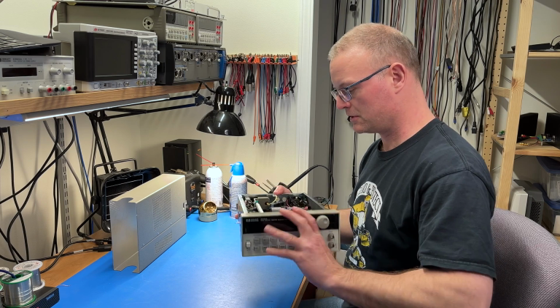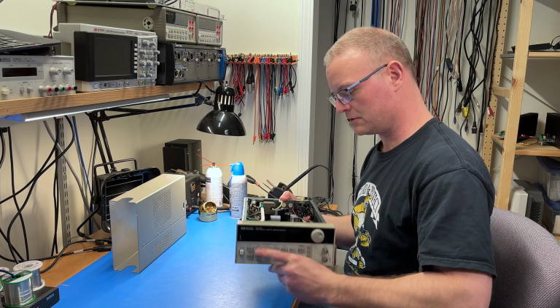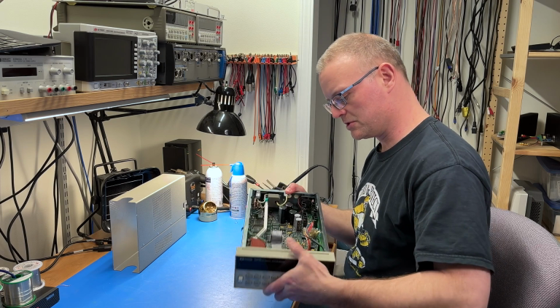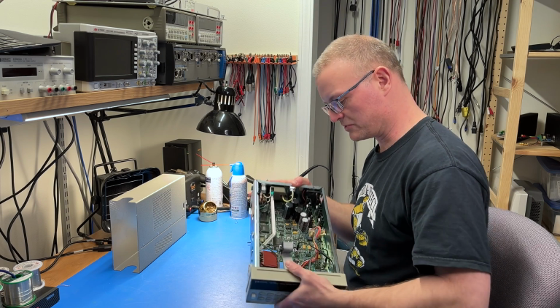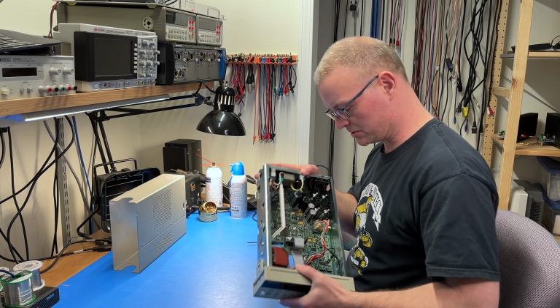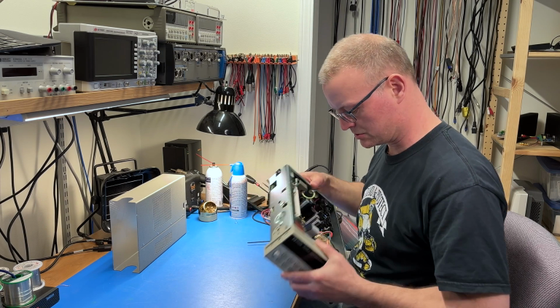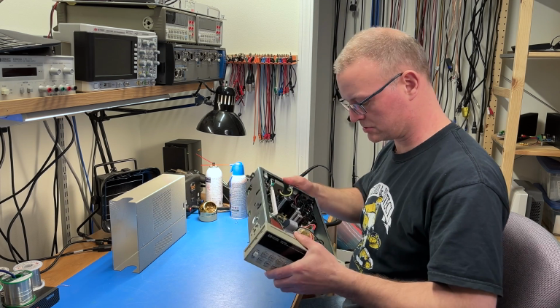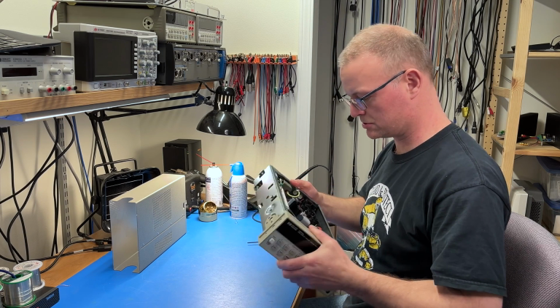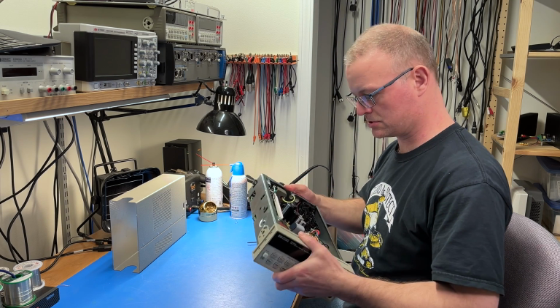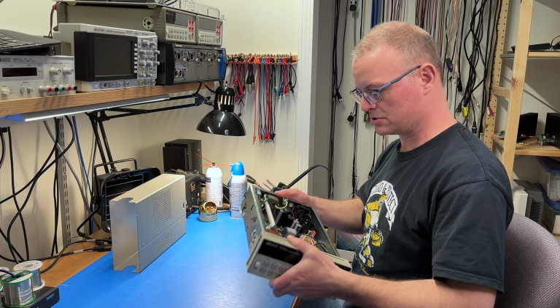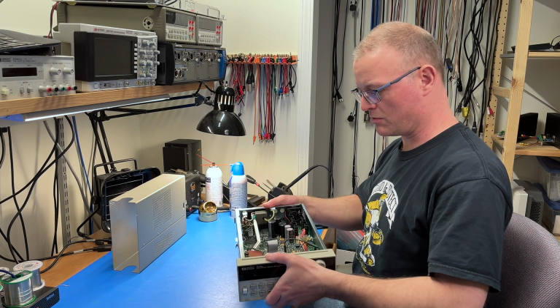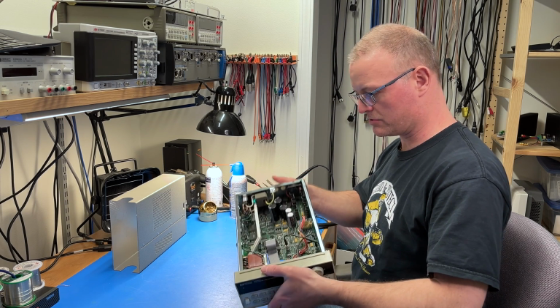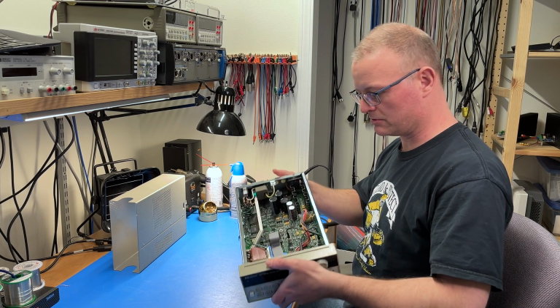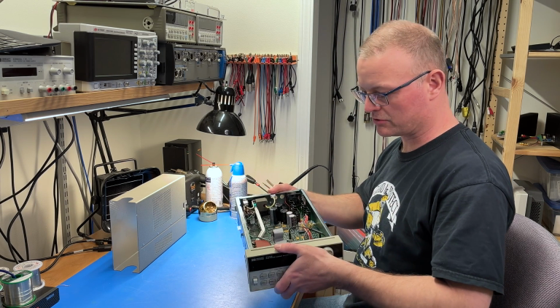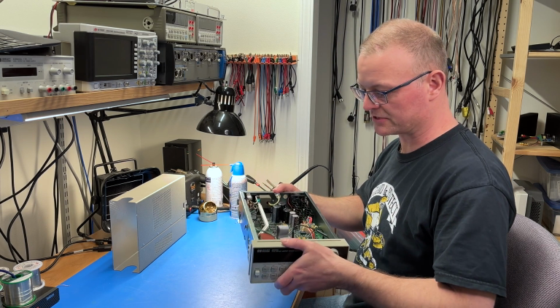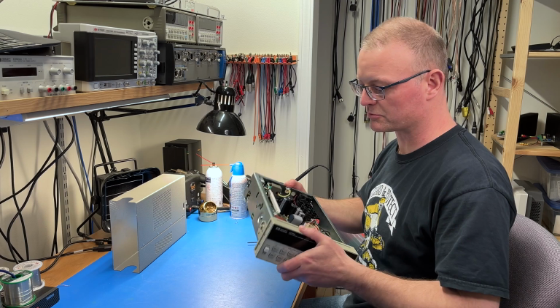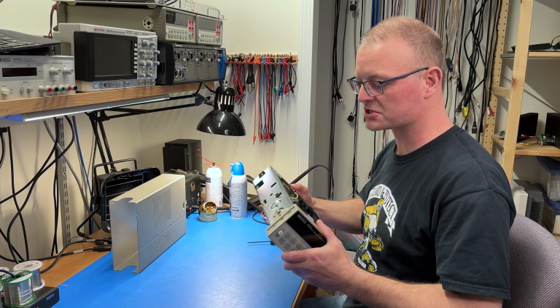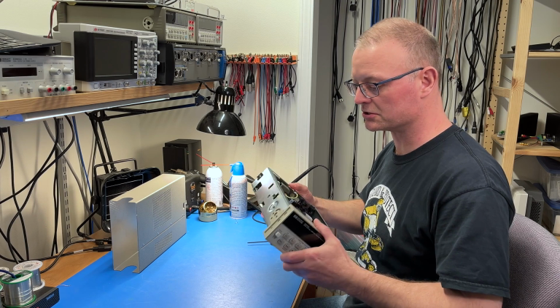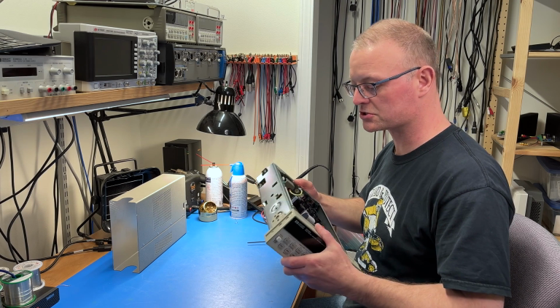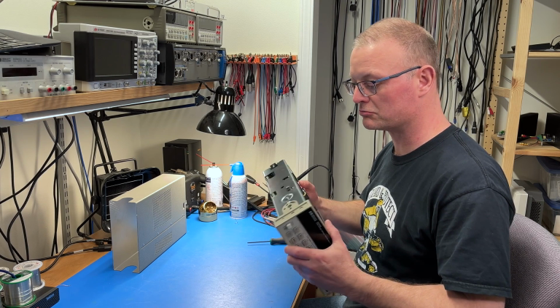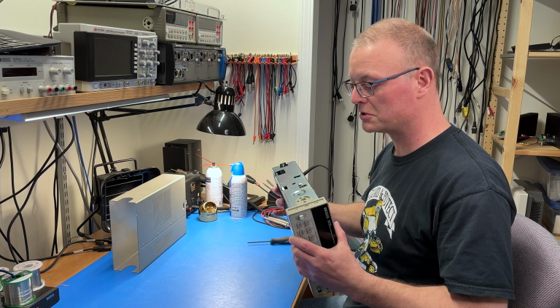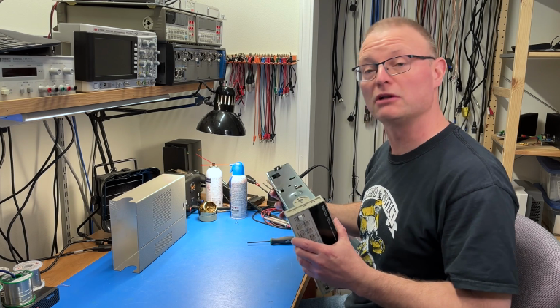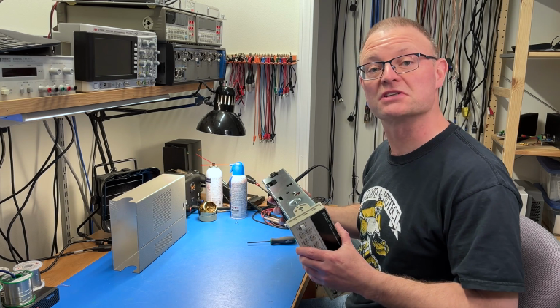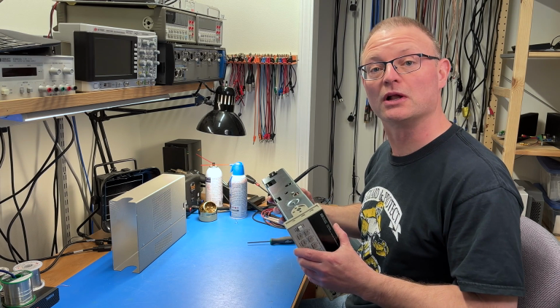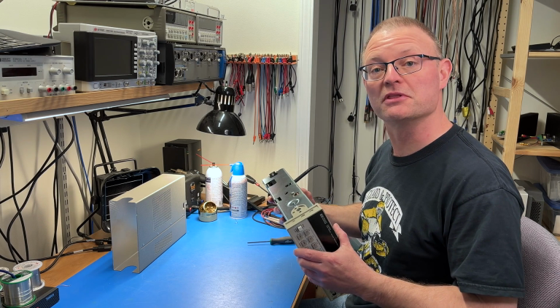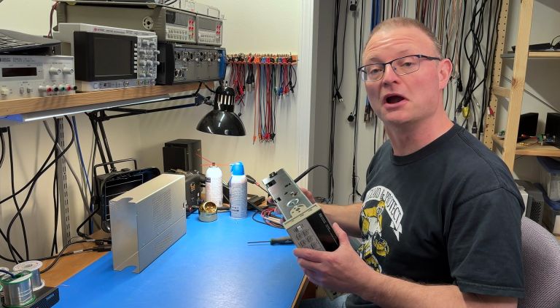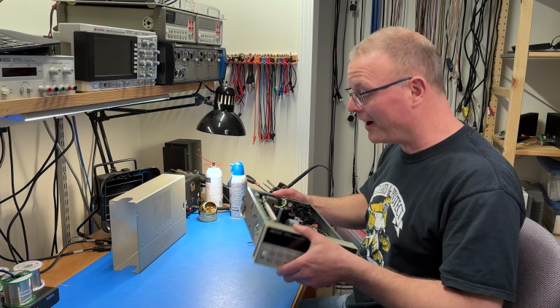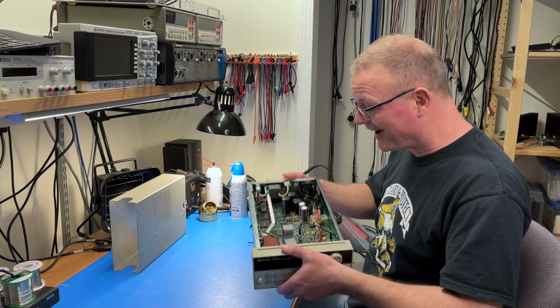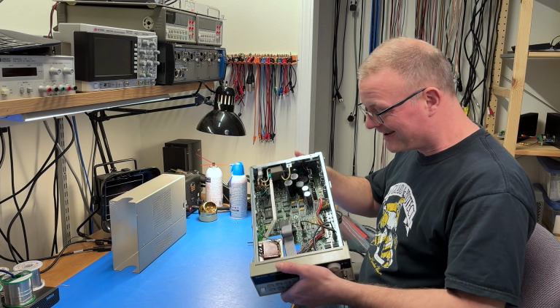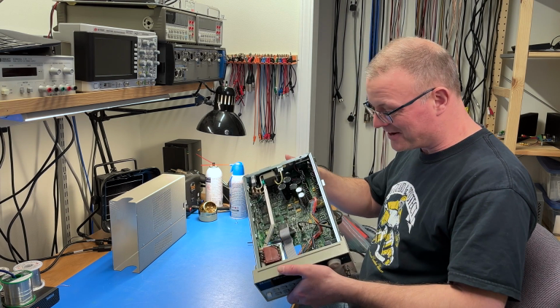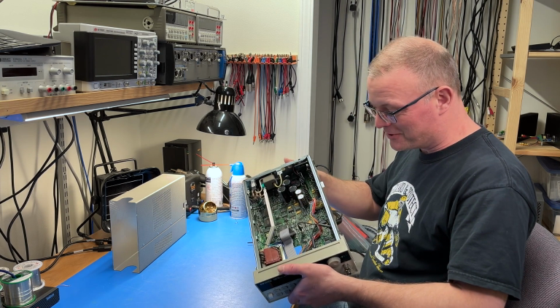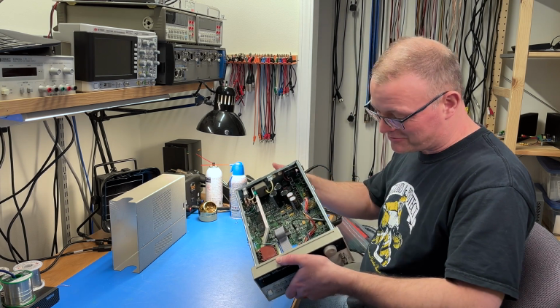Now why is it rattling? Oh wow, the power transformer is actually loose, so I'll fix that while I'm in there.